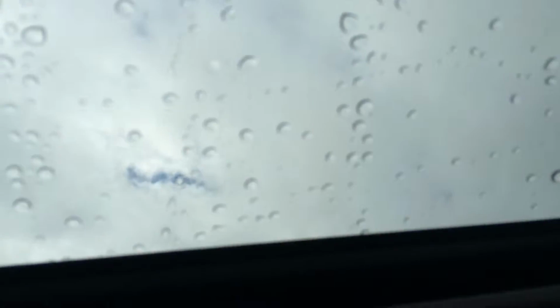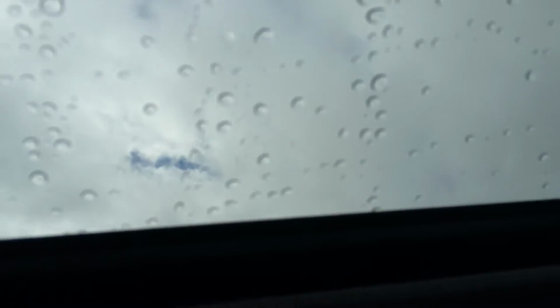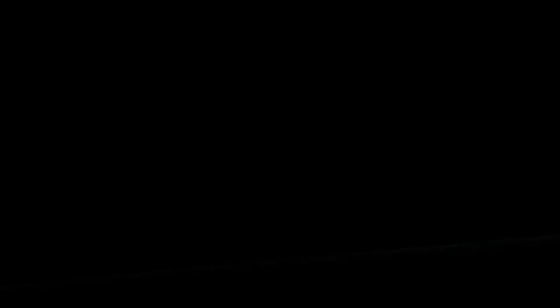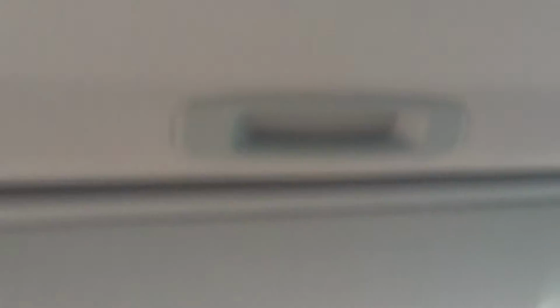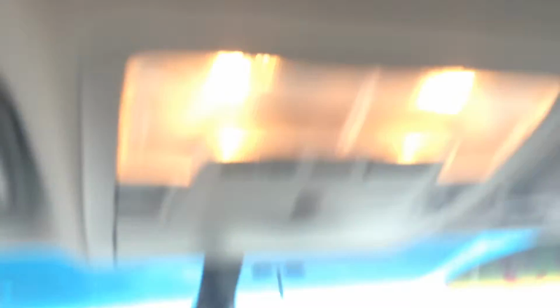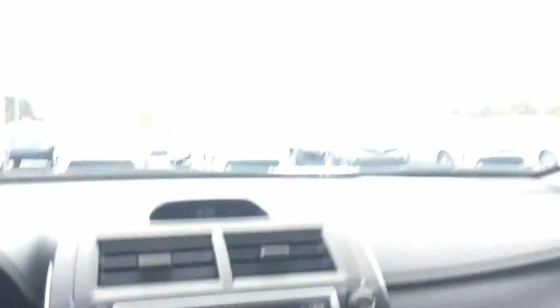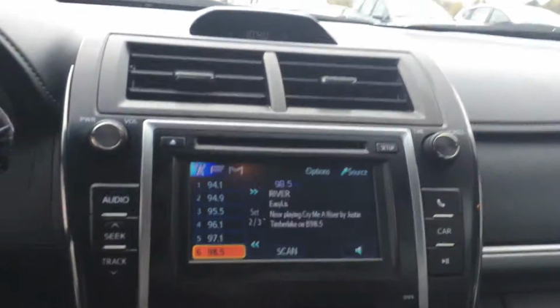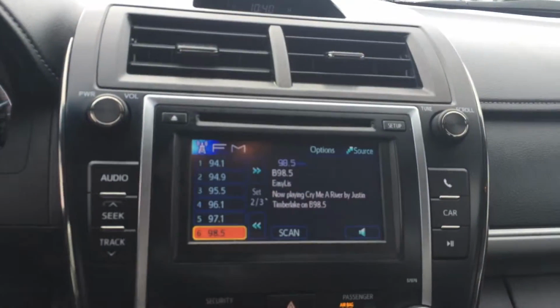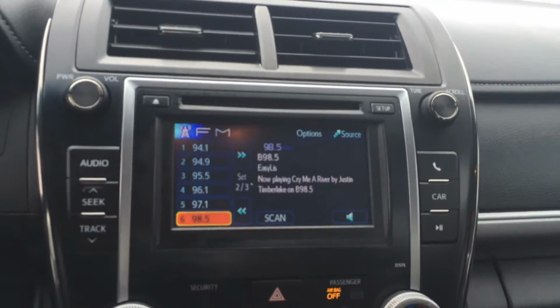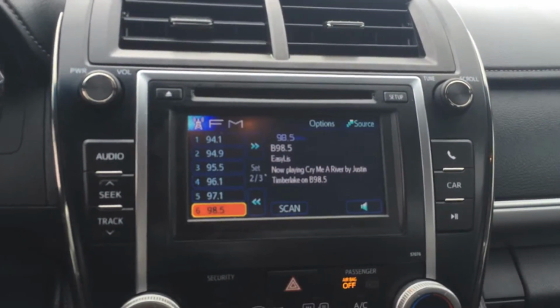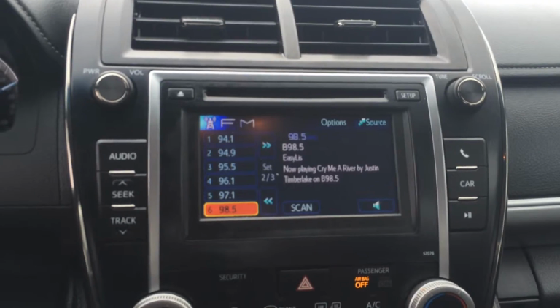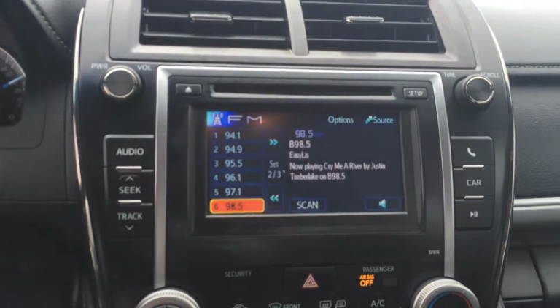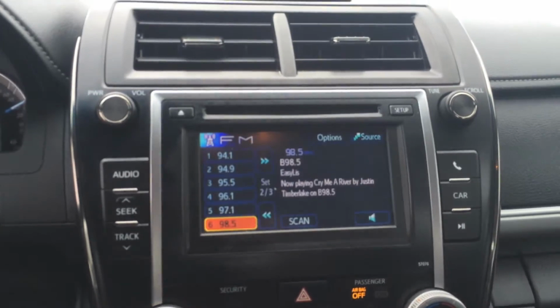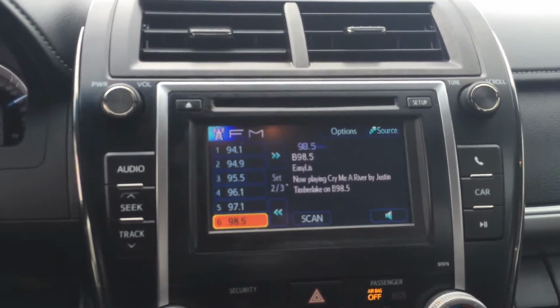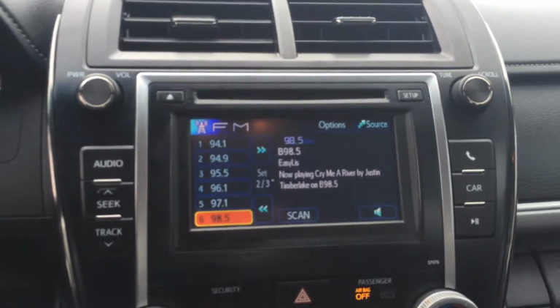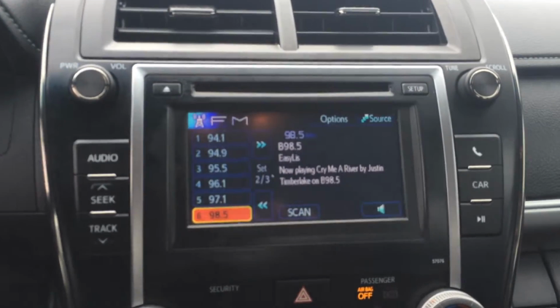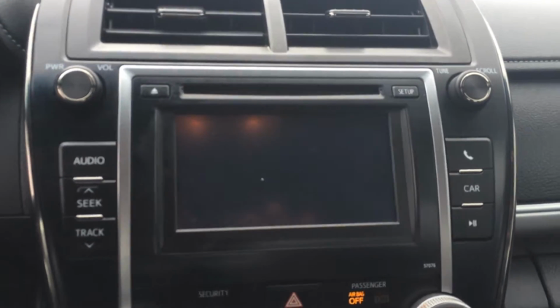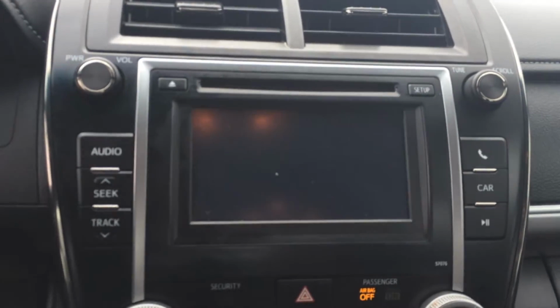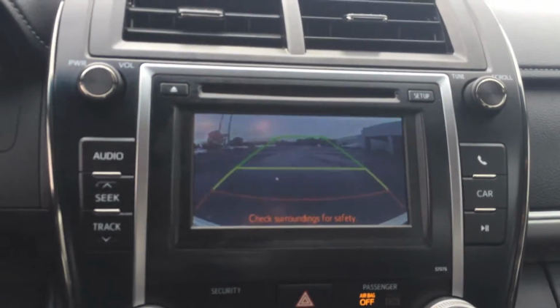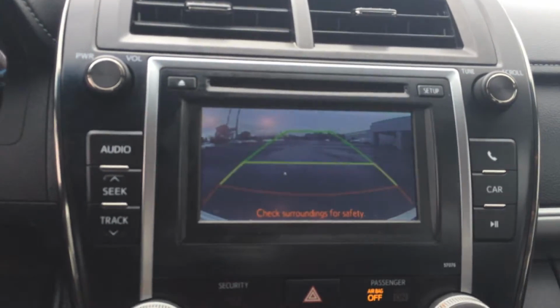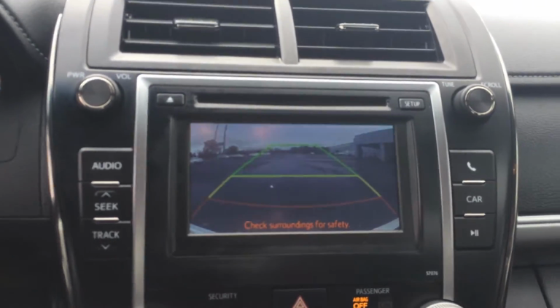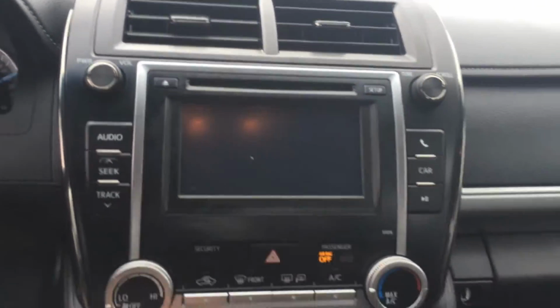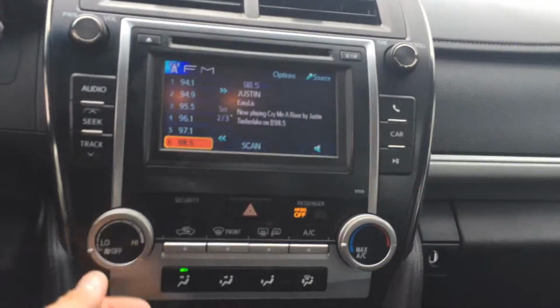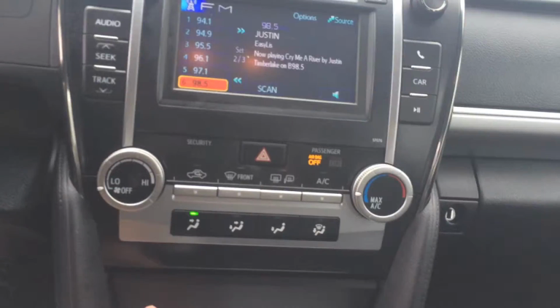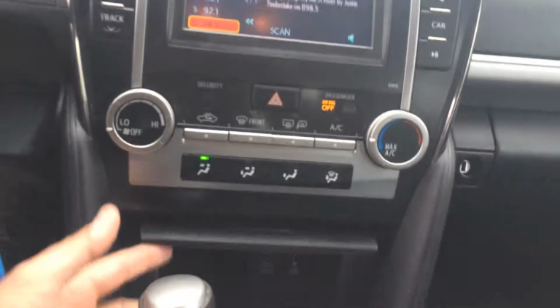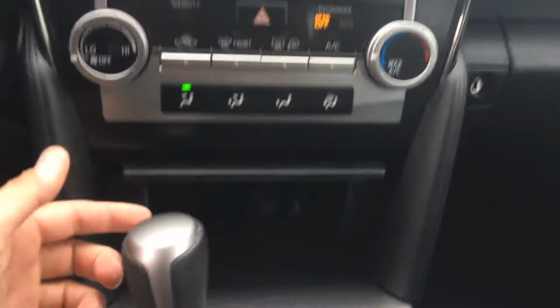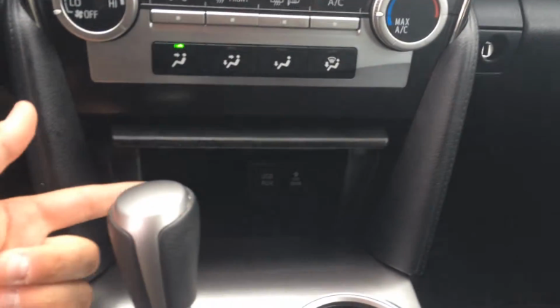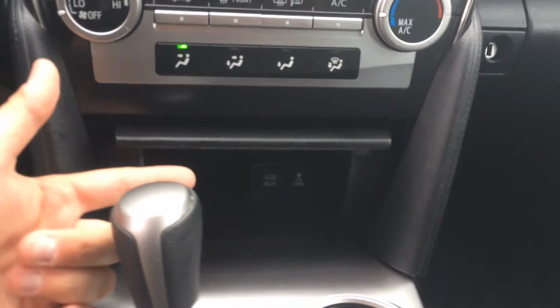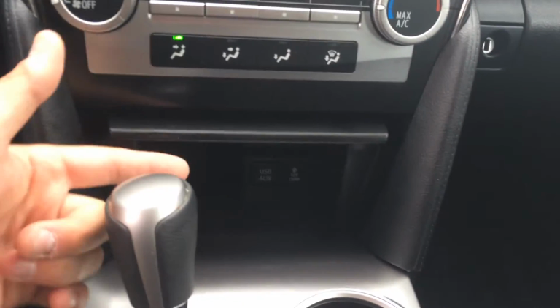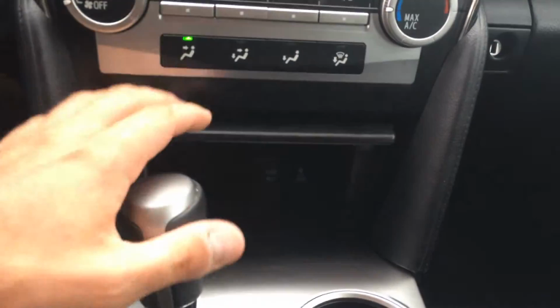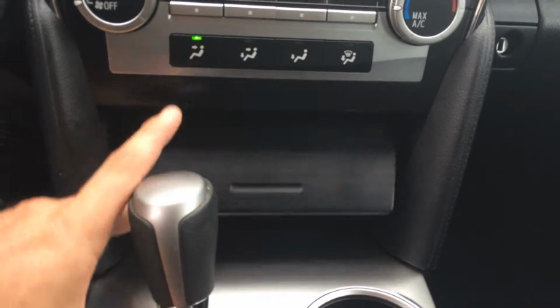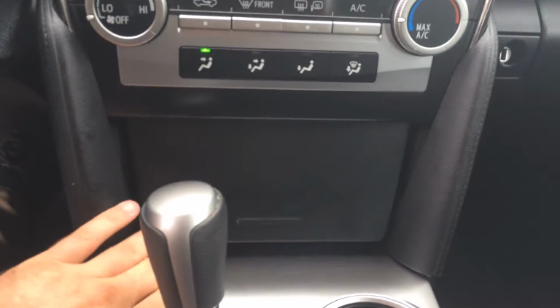6.1 inch touchscreen here with AM, FM, CD and Bluetooth audio. There's your backup camera. Climate controls are there. You've got a USB and headphone auxiliary output down there for your phone.